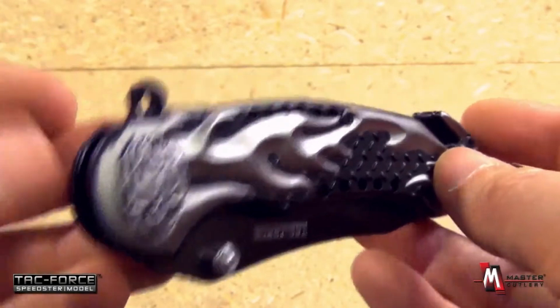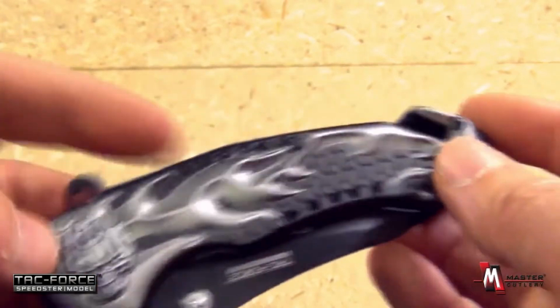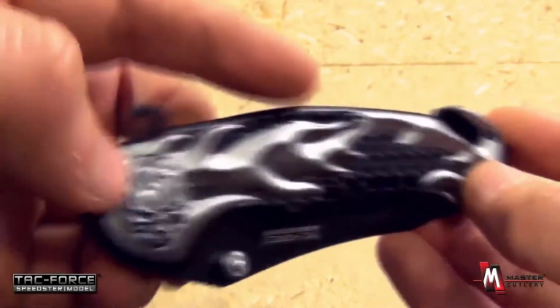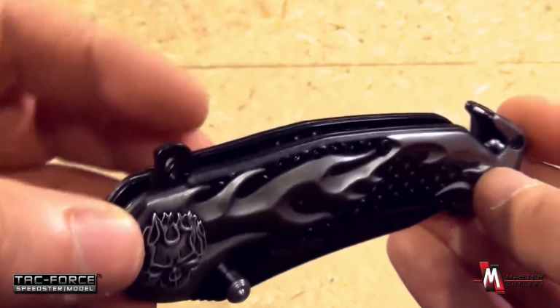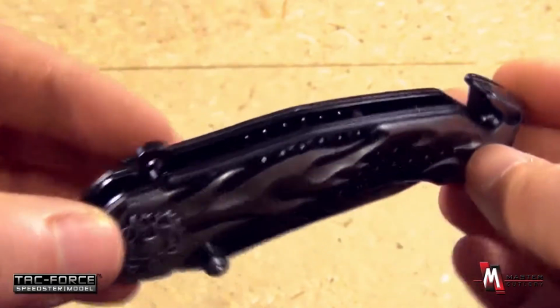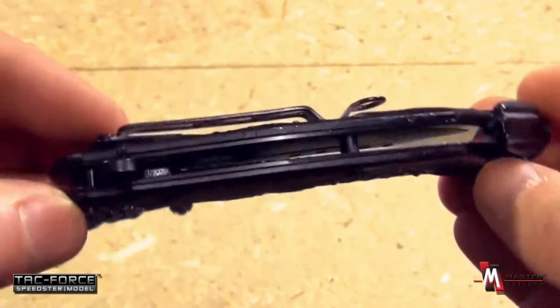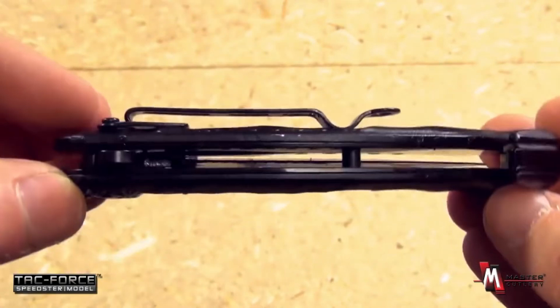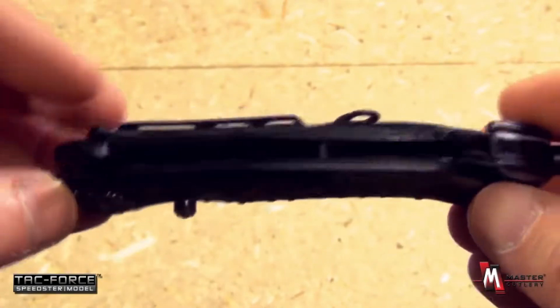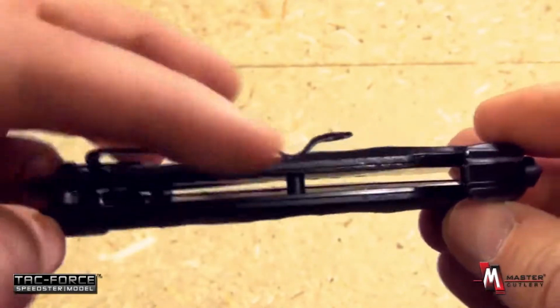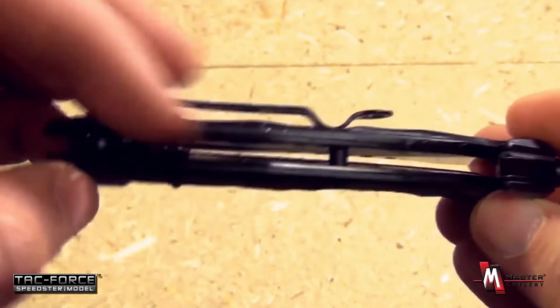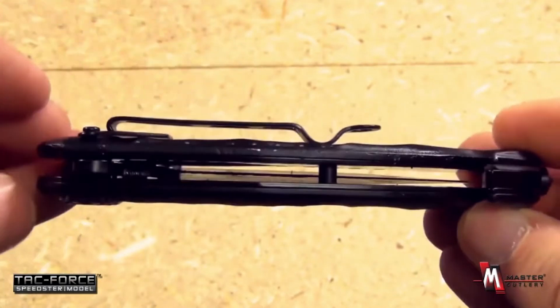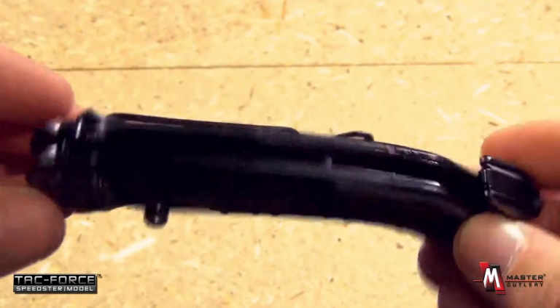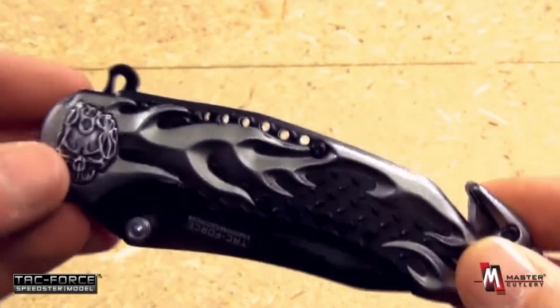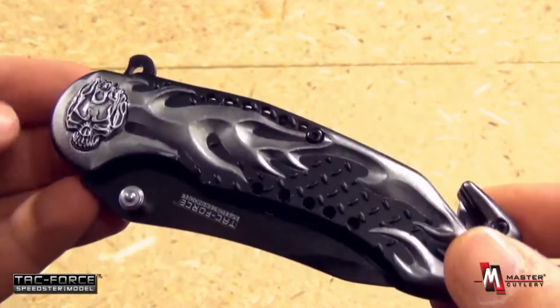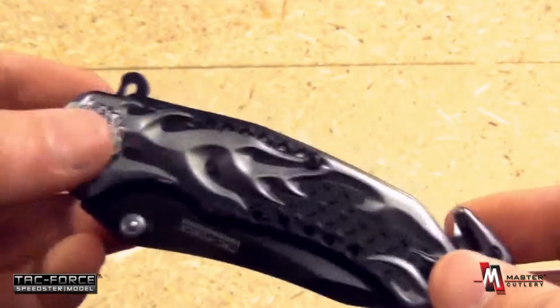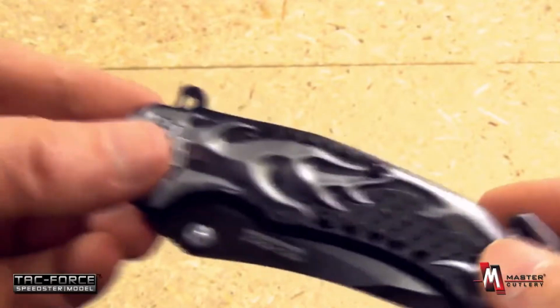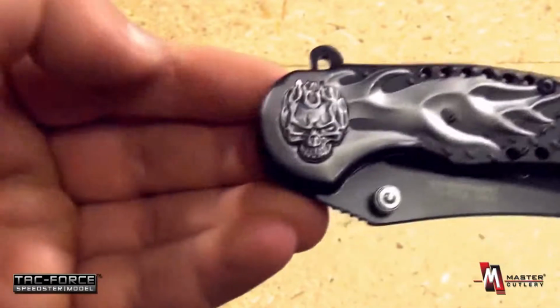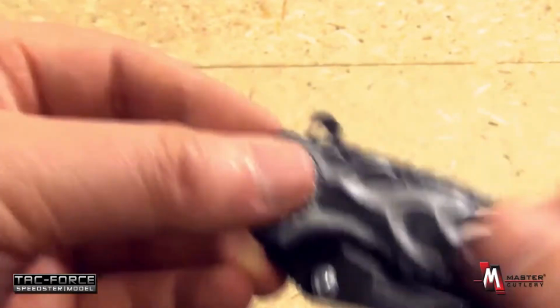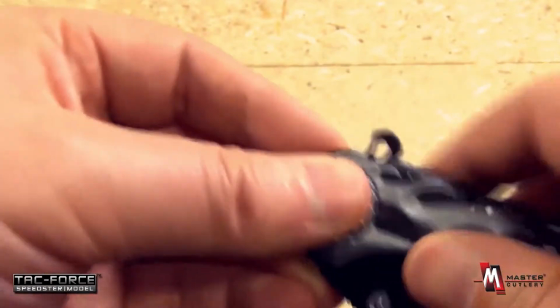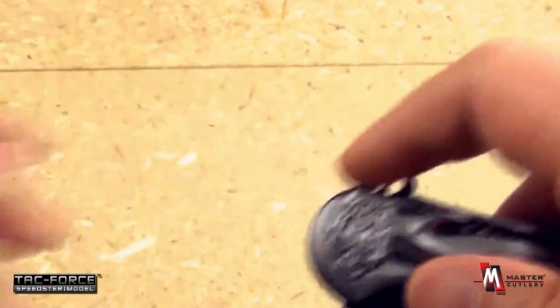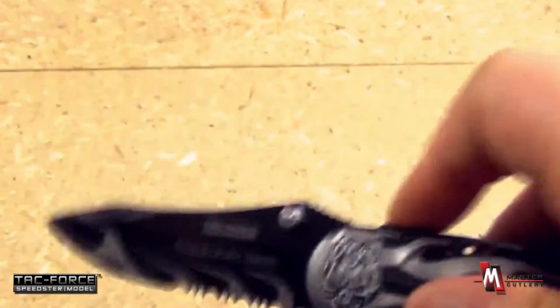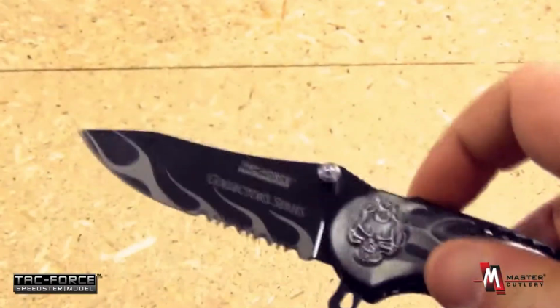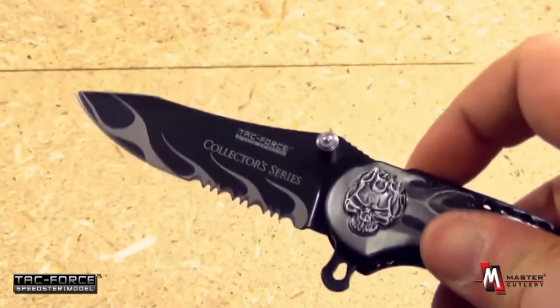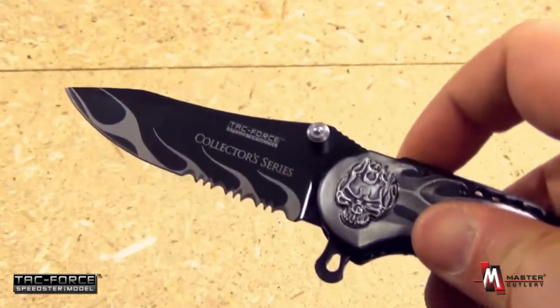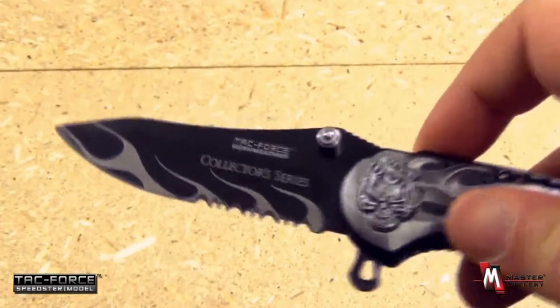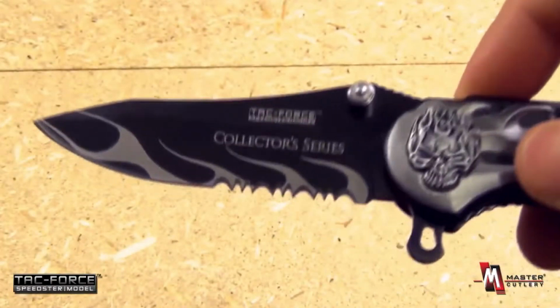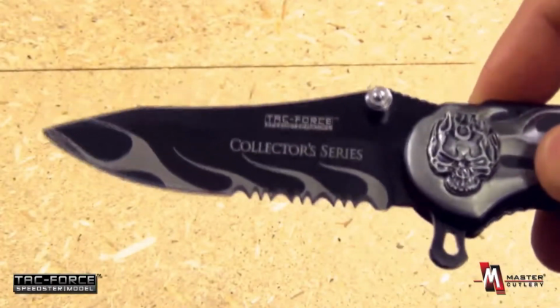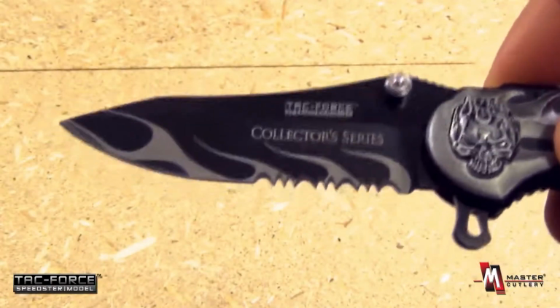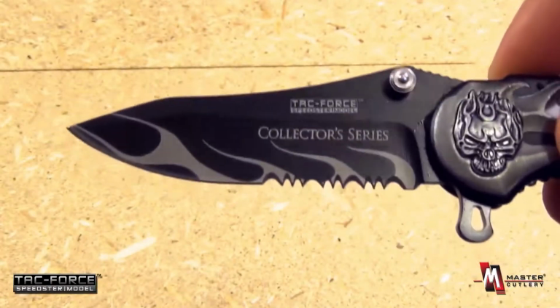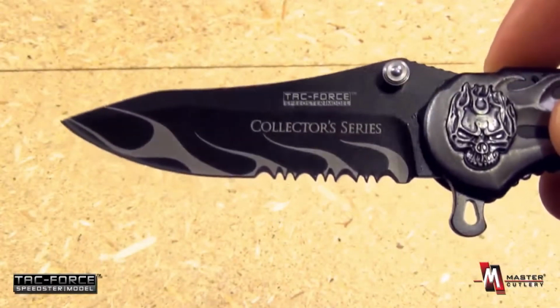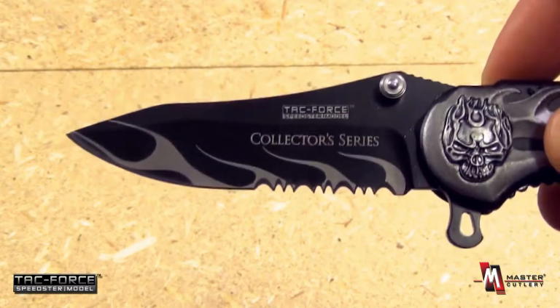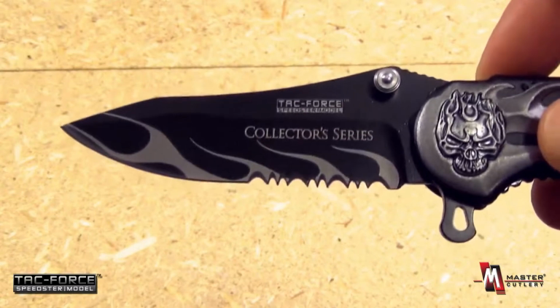Now this is an assisted knife. Liner lock. Open construction. Opens very easily. And look at that — the detail continues. The collector's series of TAC Force.